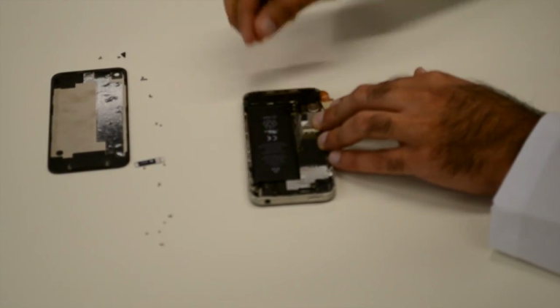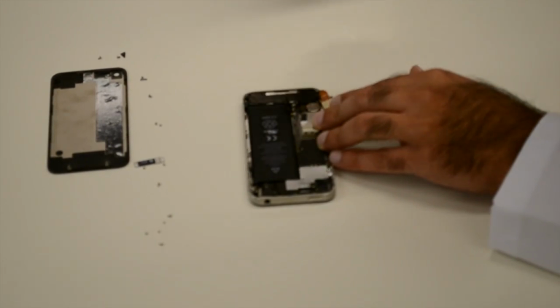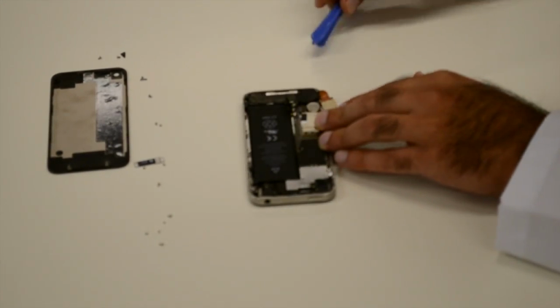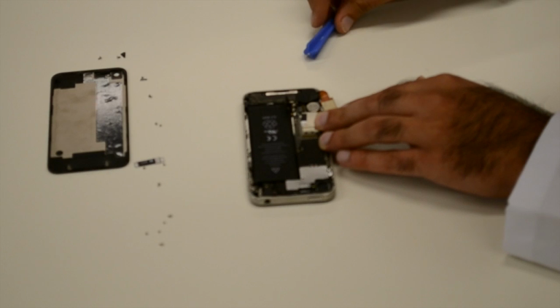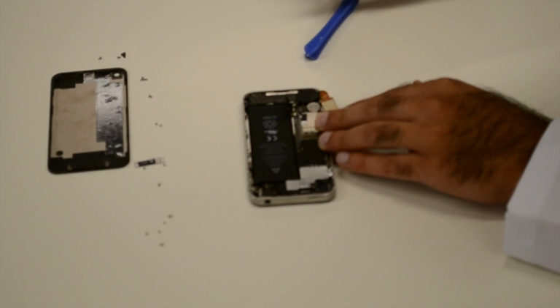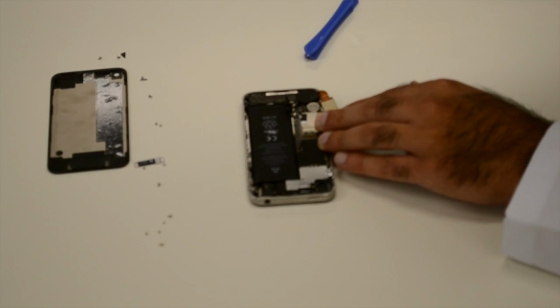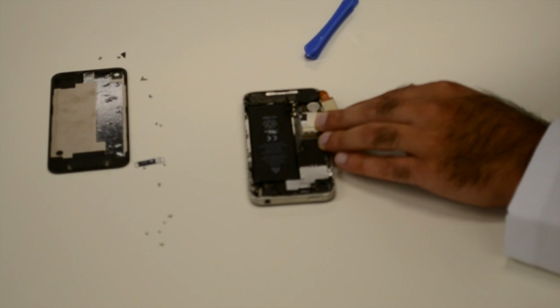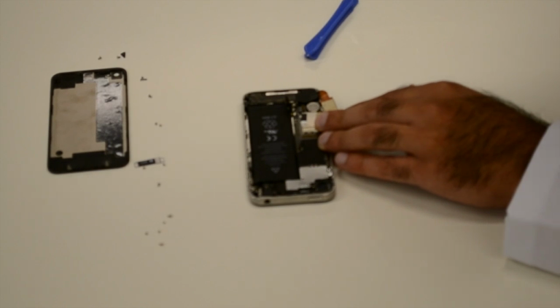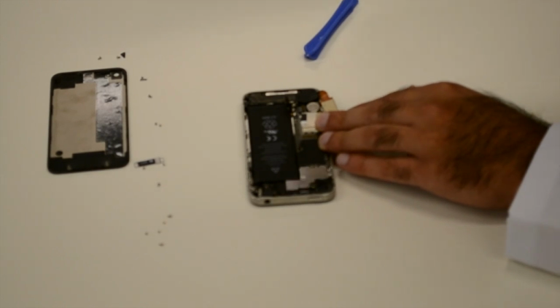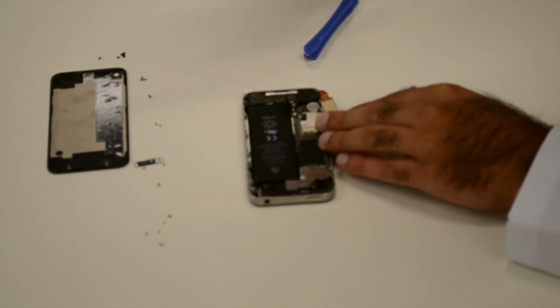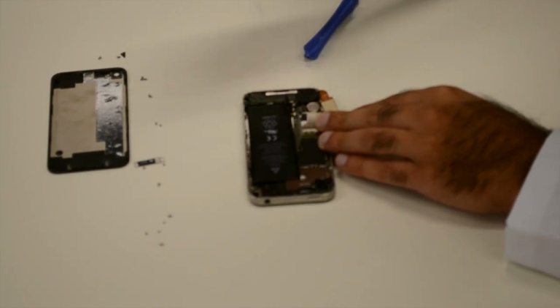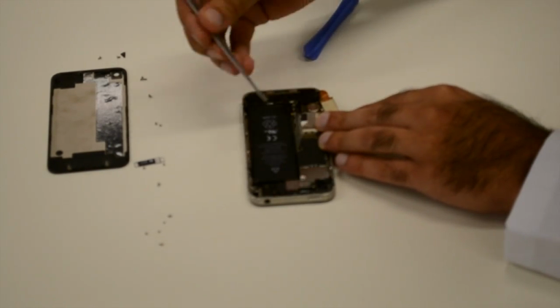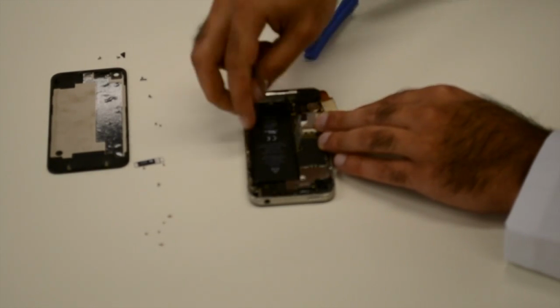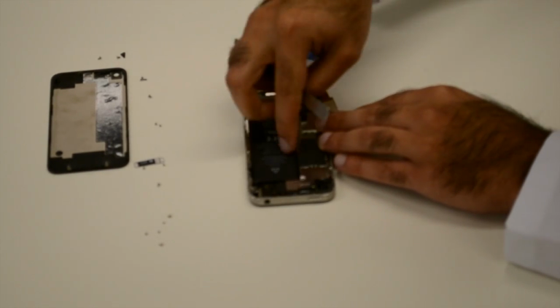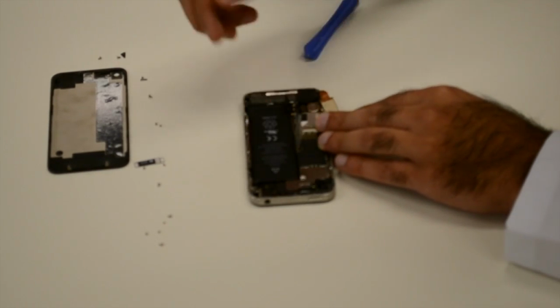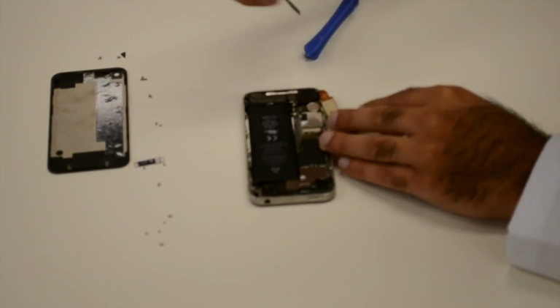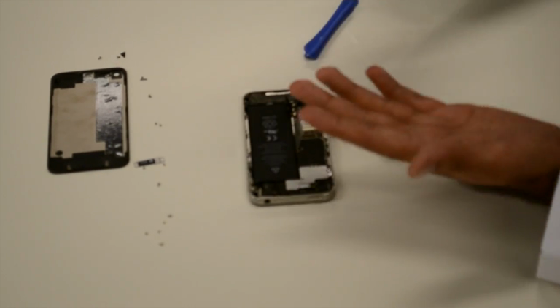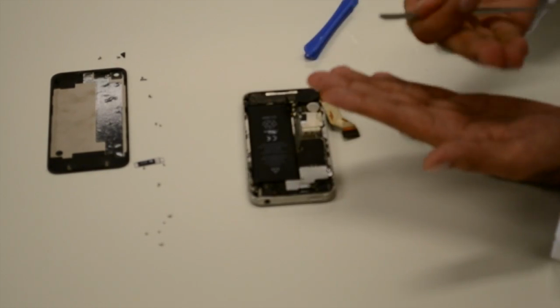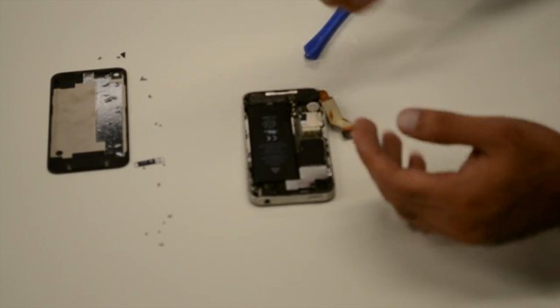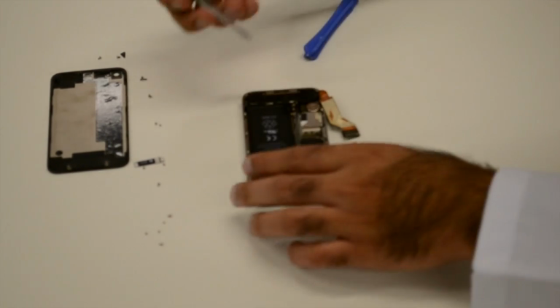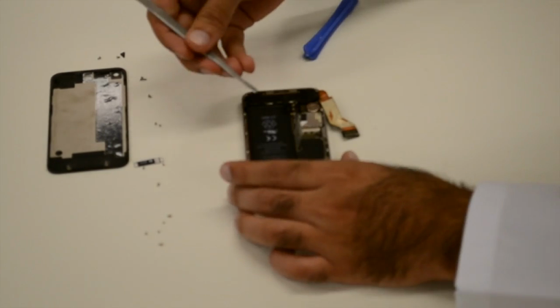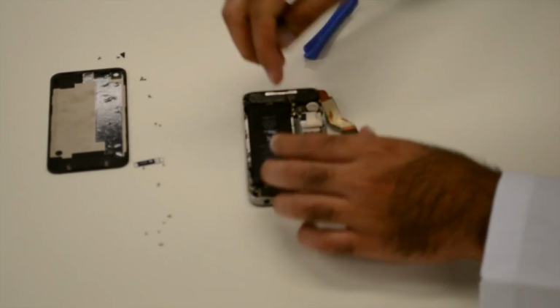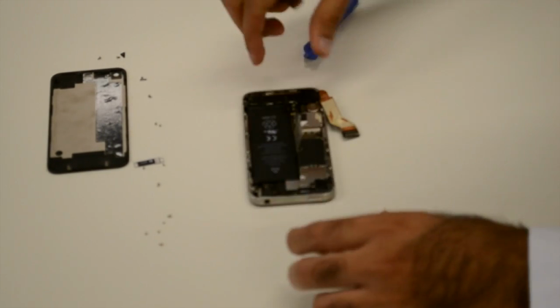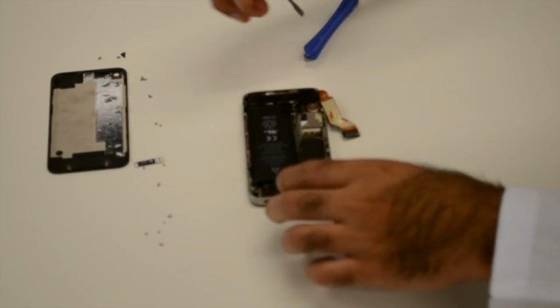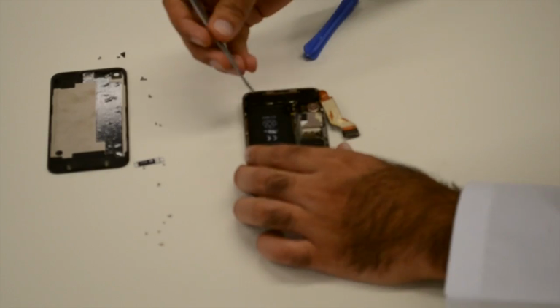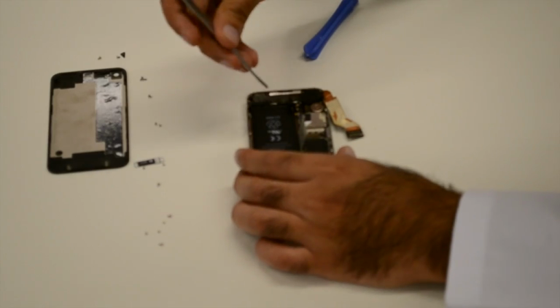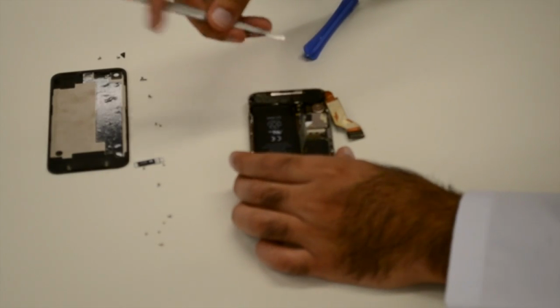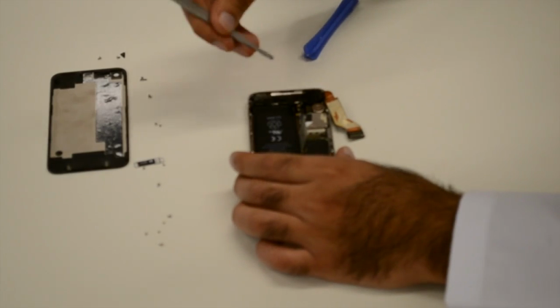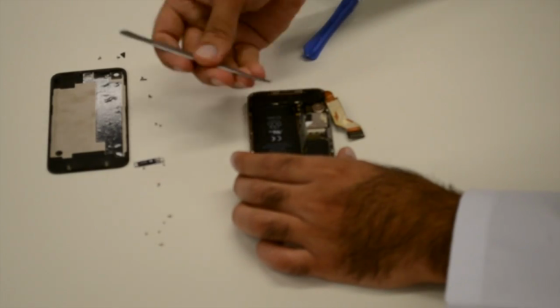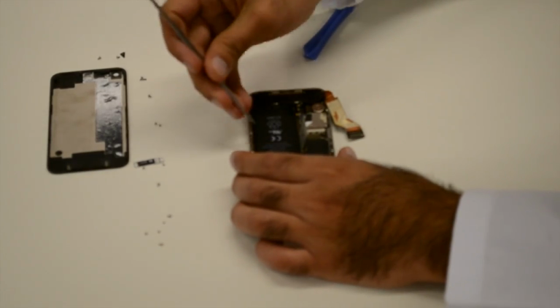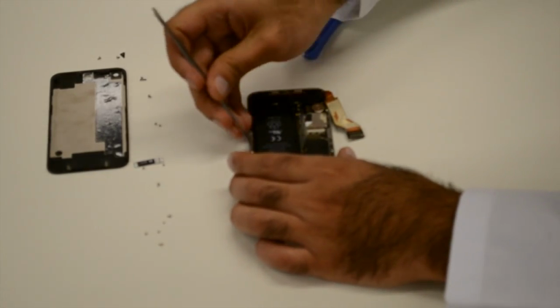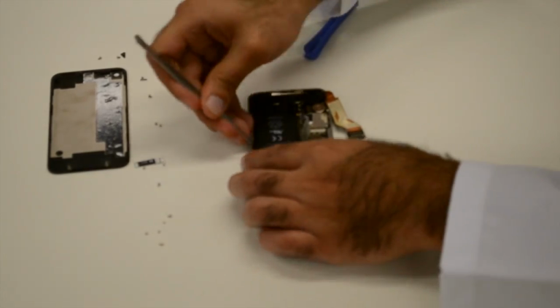The battery is then removed, followed by the loudspeaker that handles all of the phone's audio. This reveals the charging unit. The SIM holder also comes out at this point.